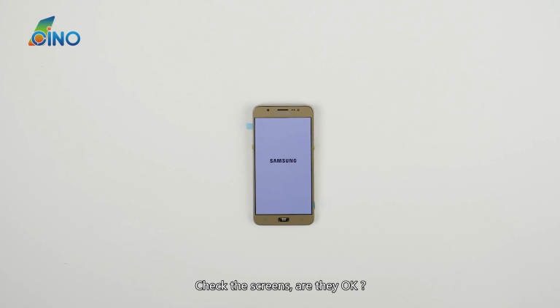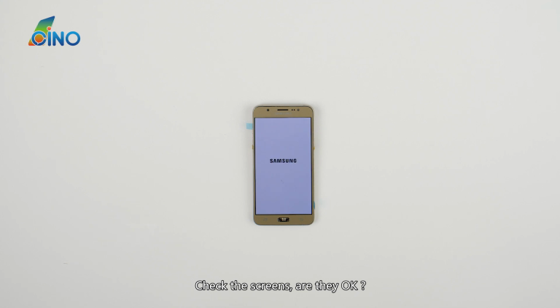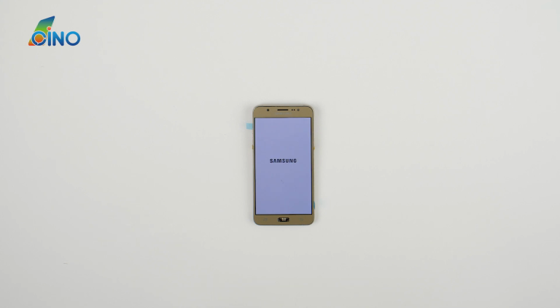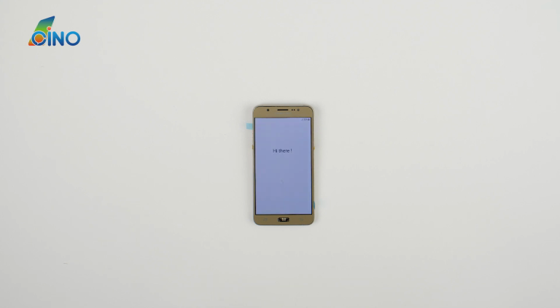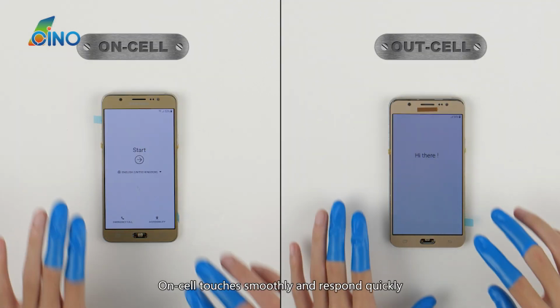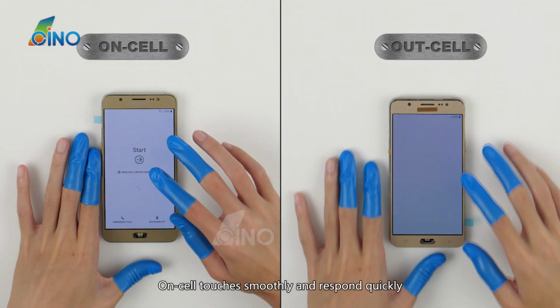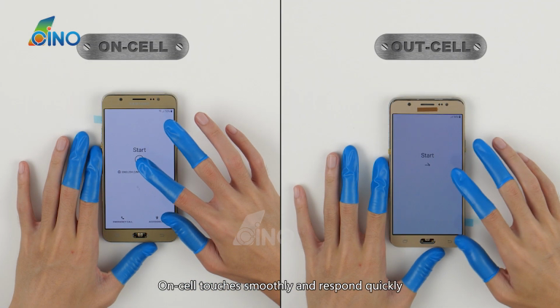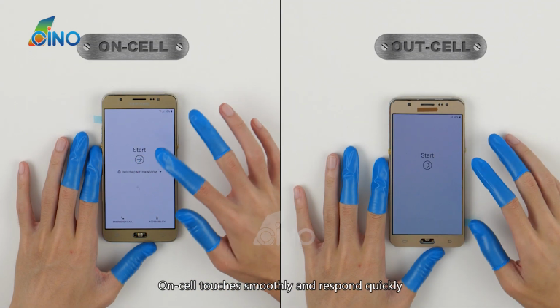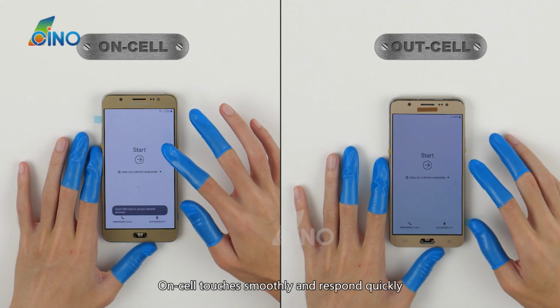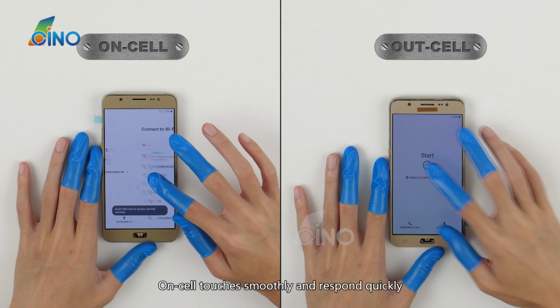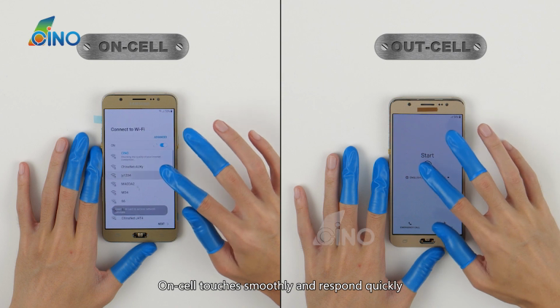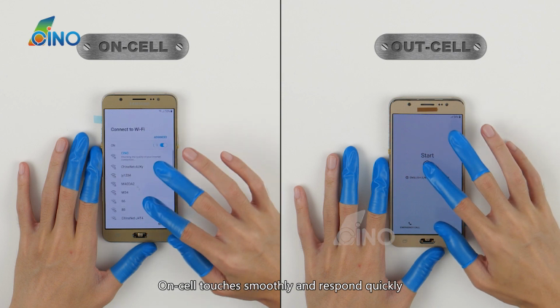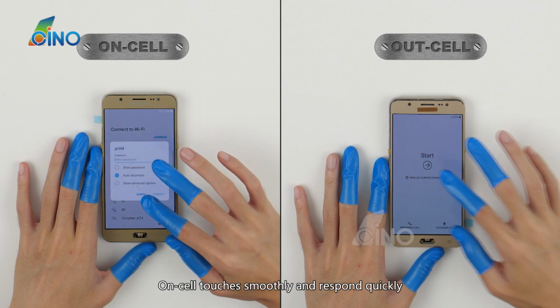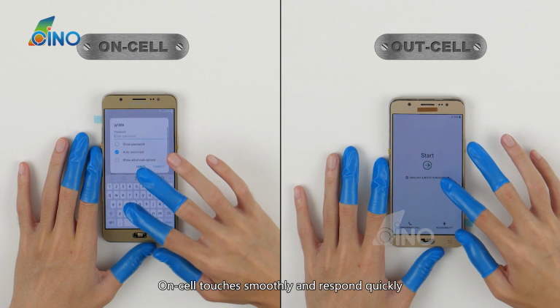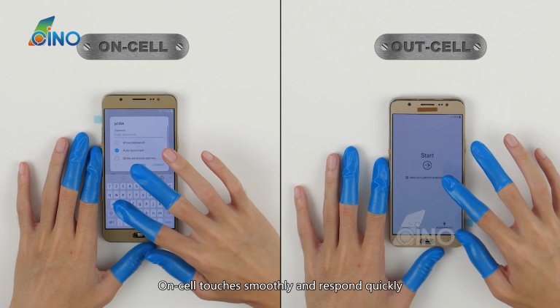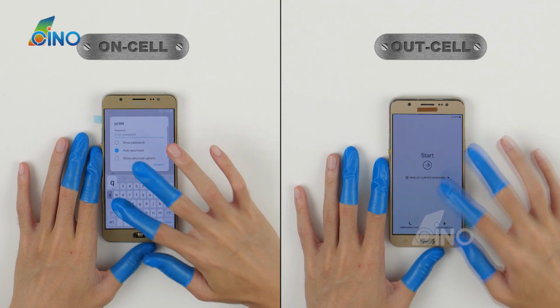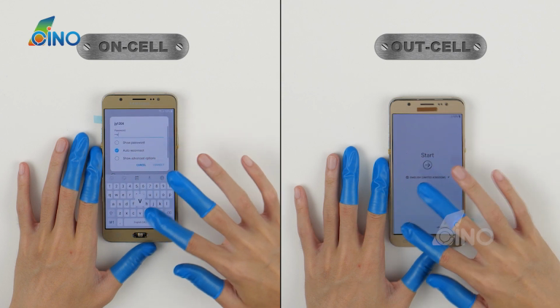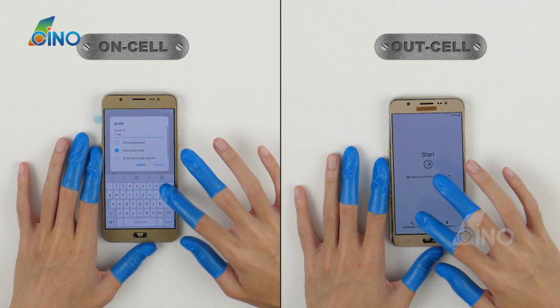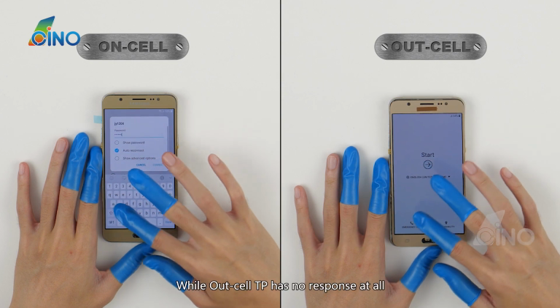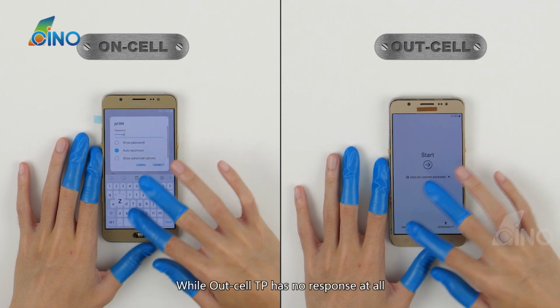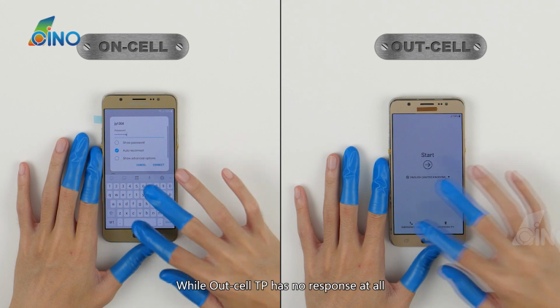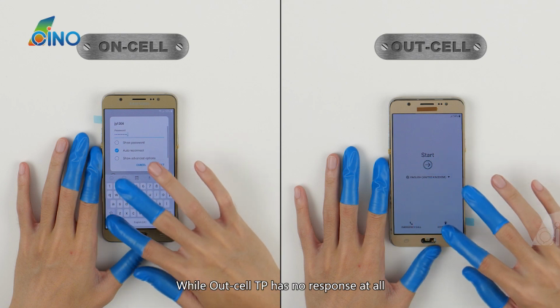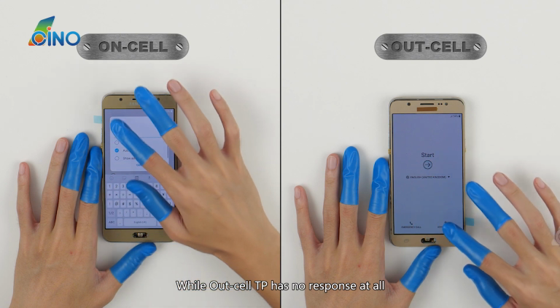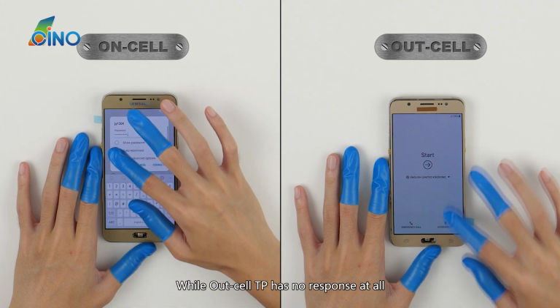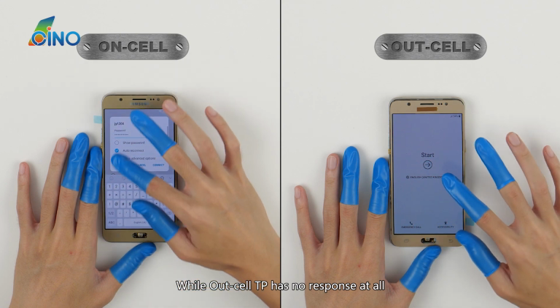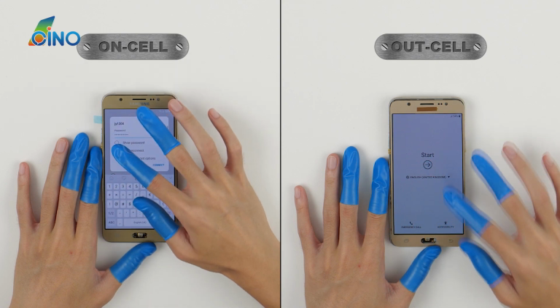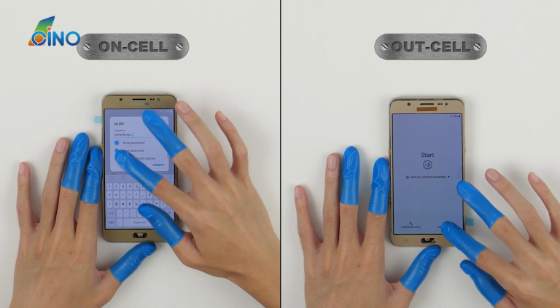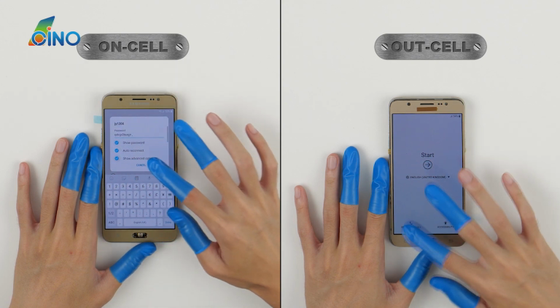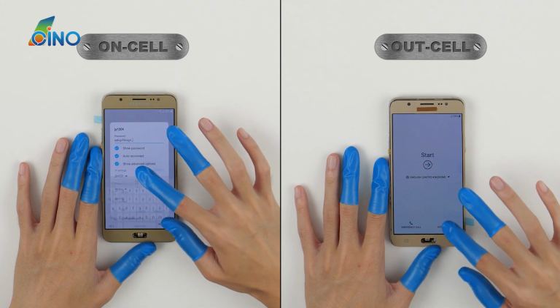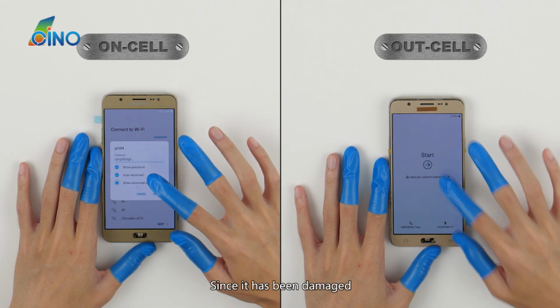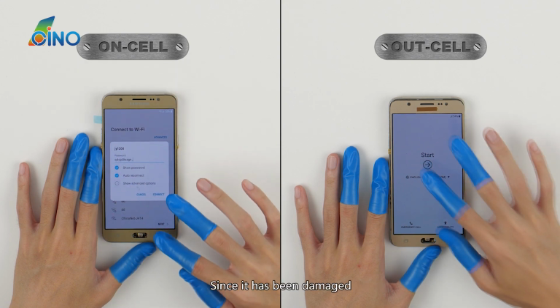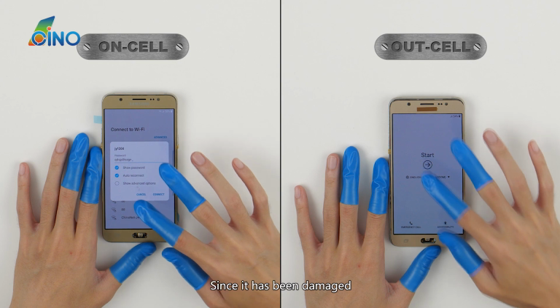Check the screens — are they okay? Oncel touches smoothly and responds quickly, while Outcel TP has no response at all since it has been damaged.